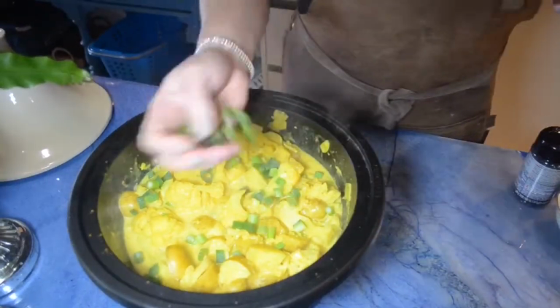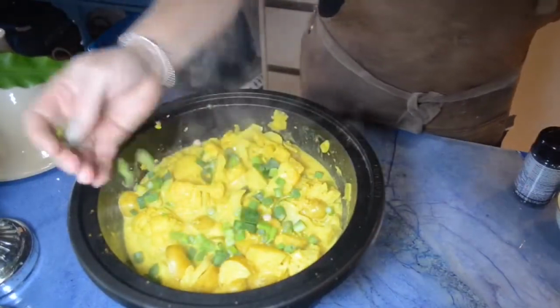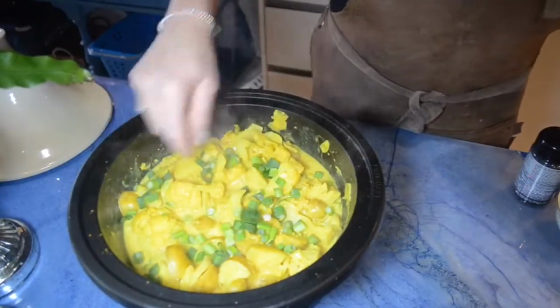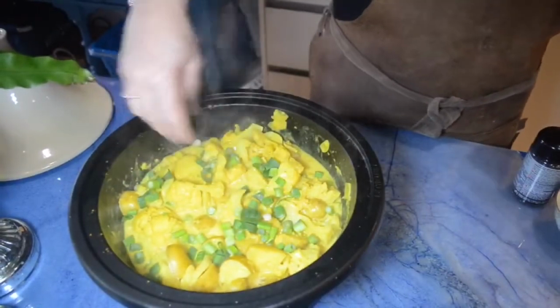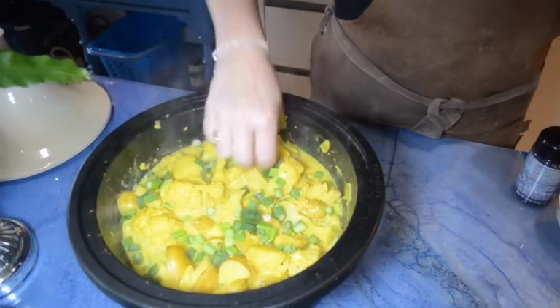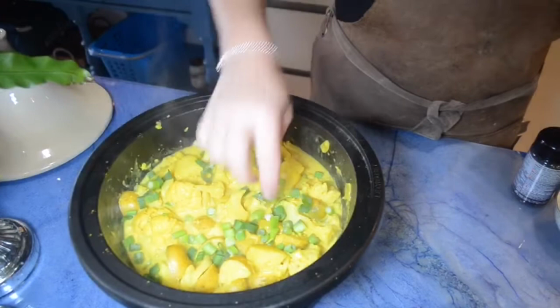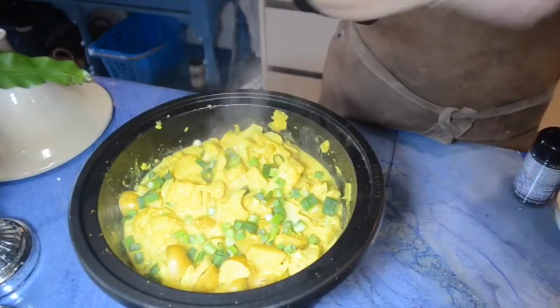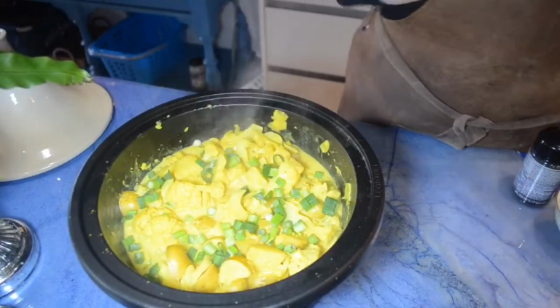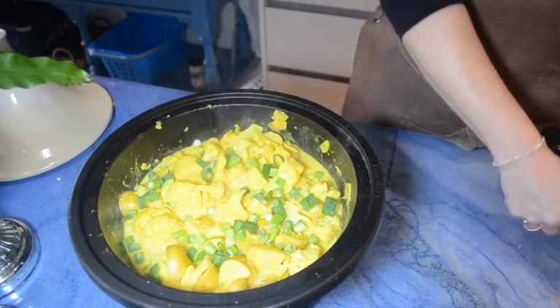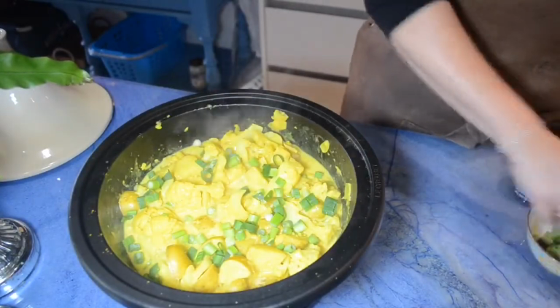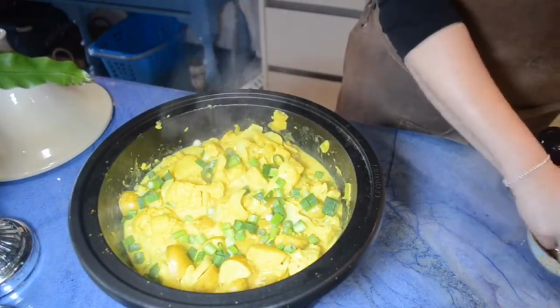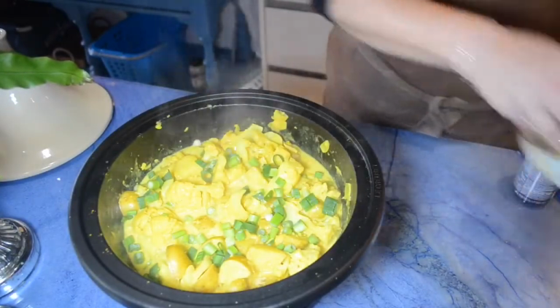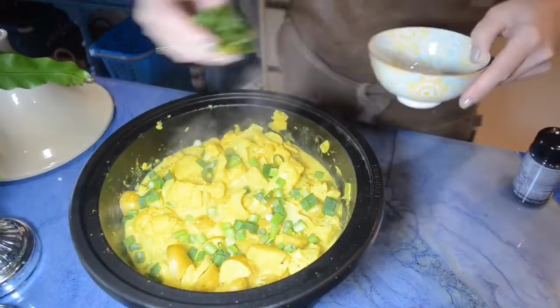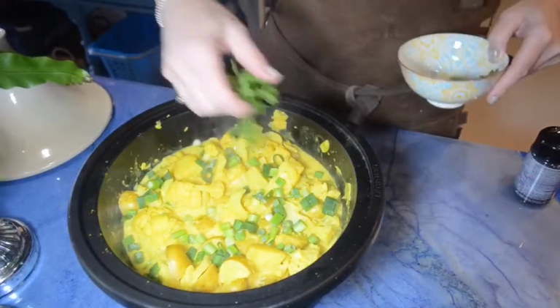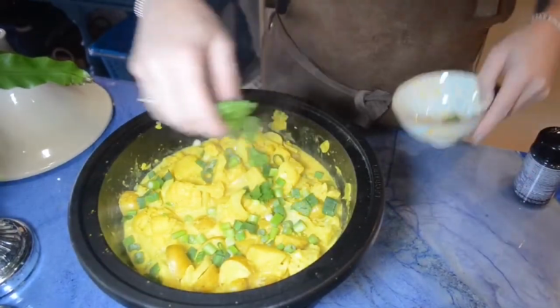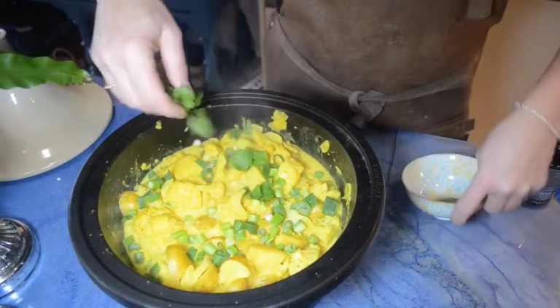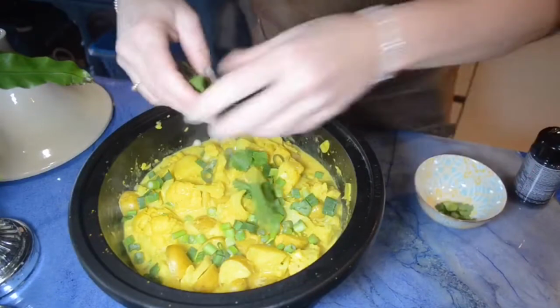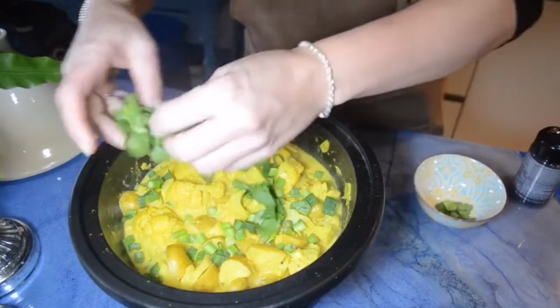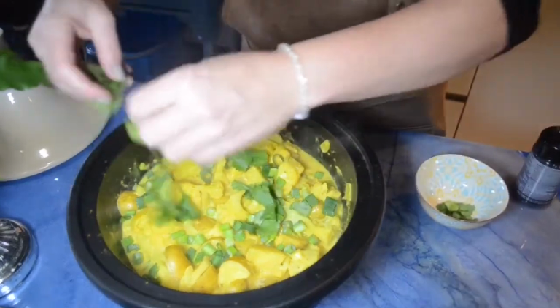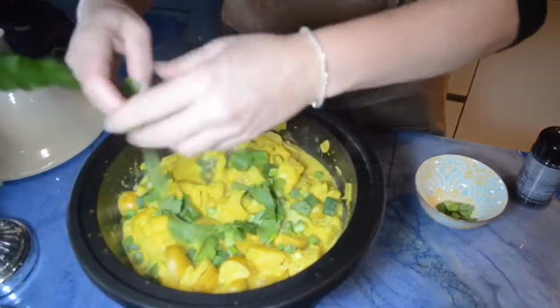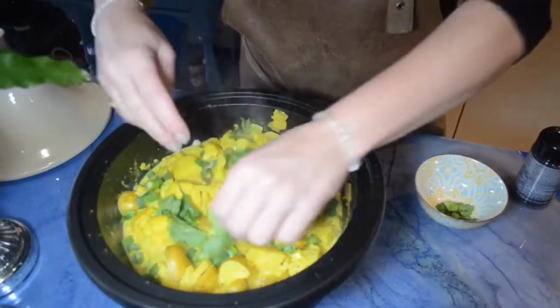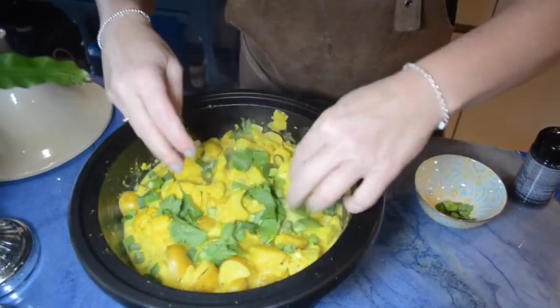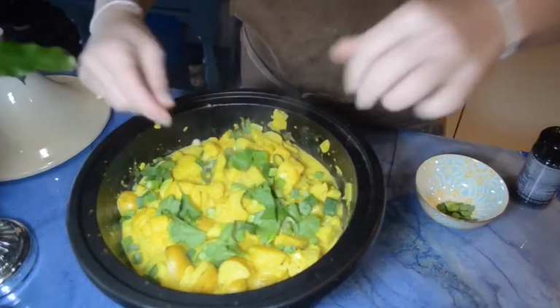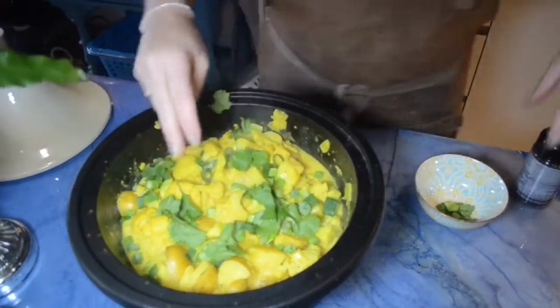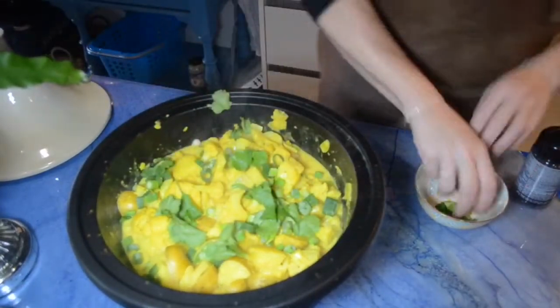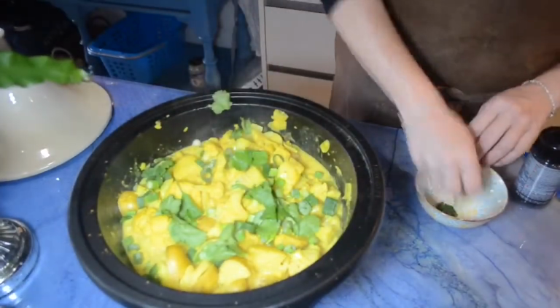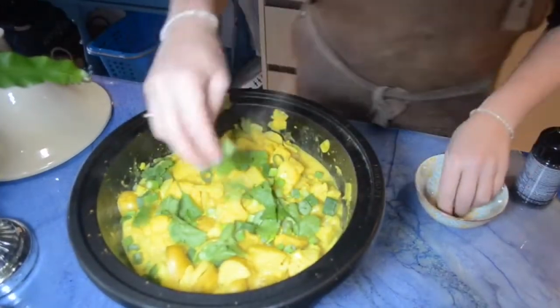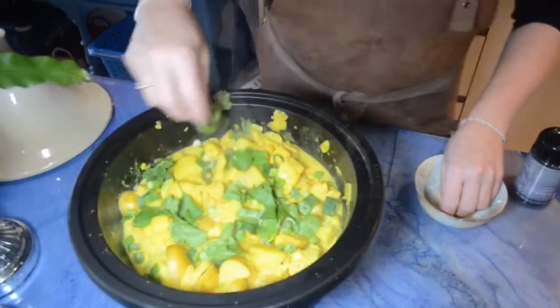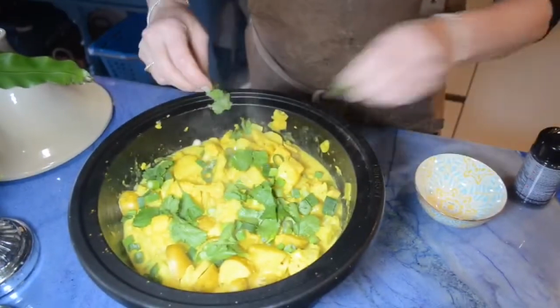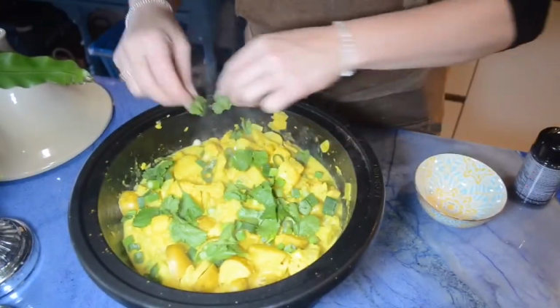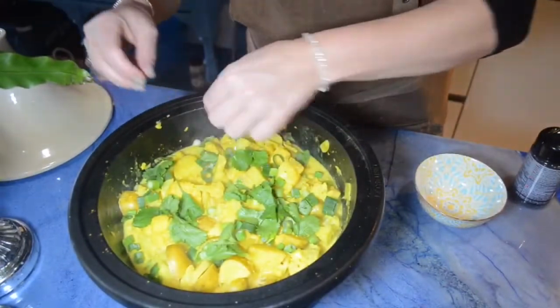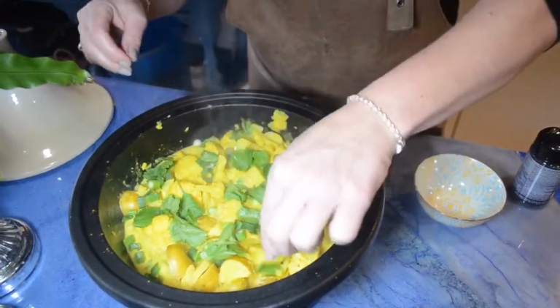It's also very nice for the eye. Not everybody loves coriander — I love it a lot. Of course you can also use parsley.